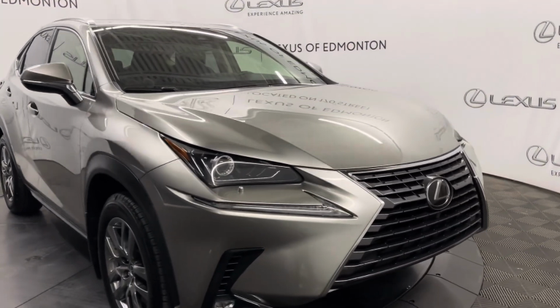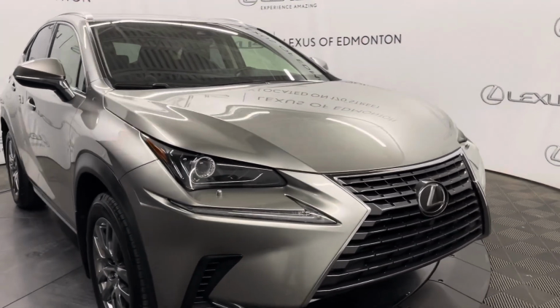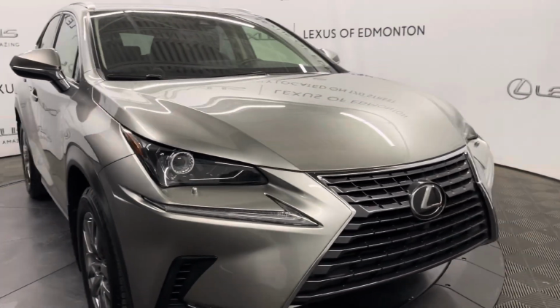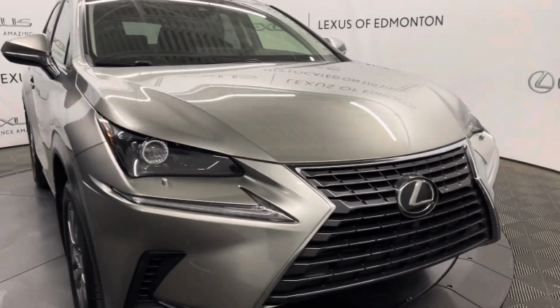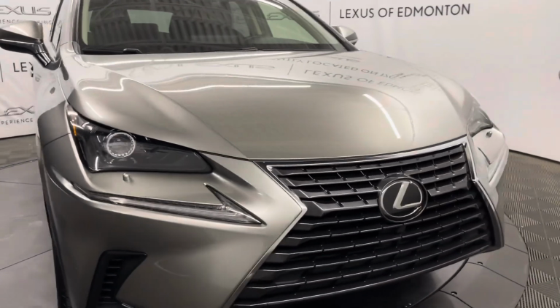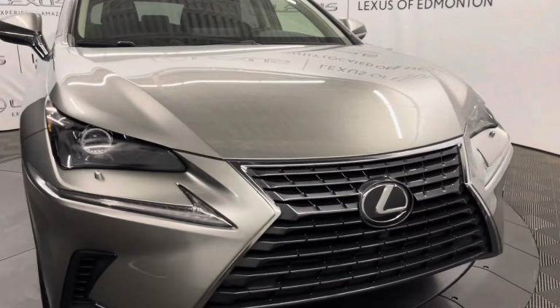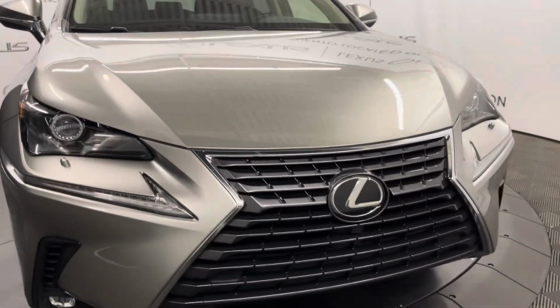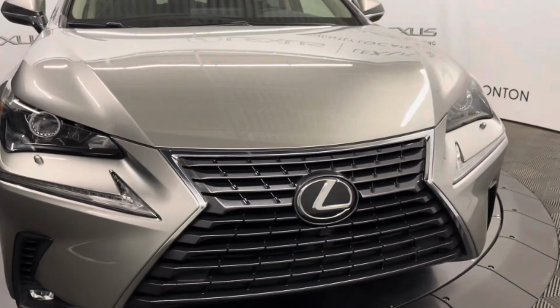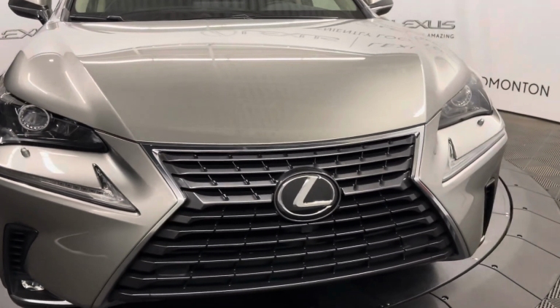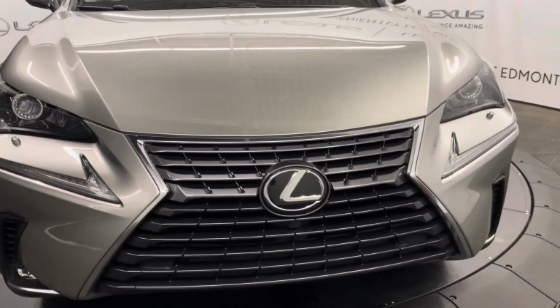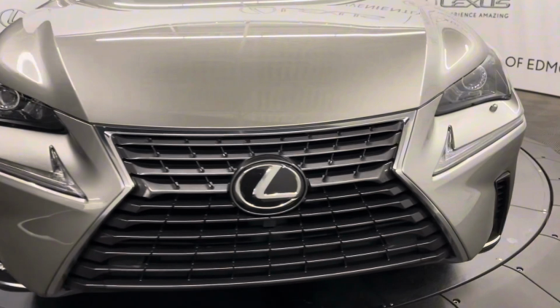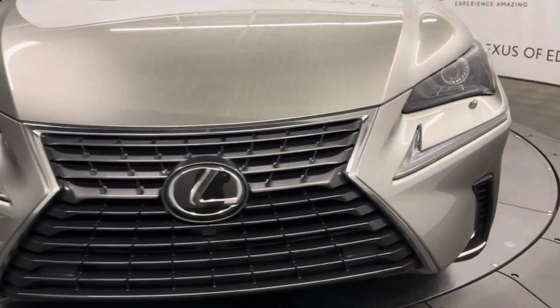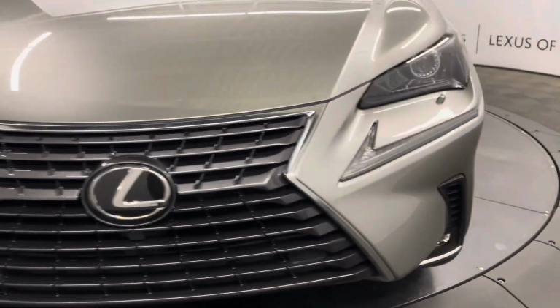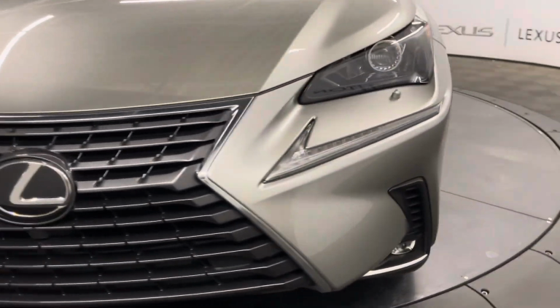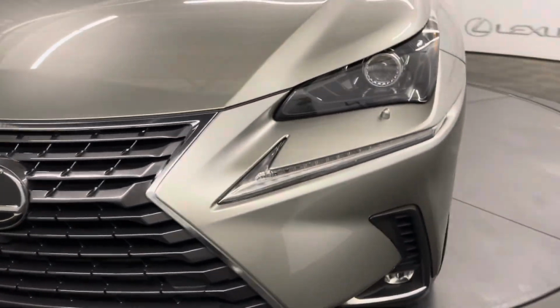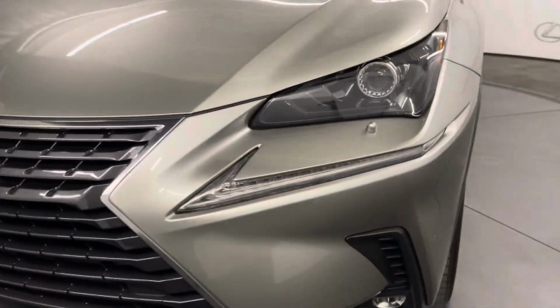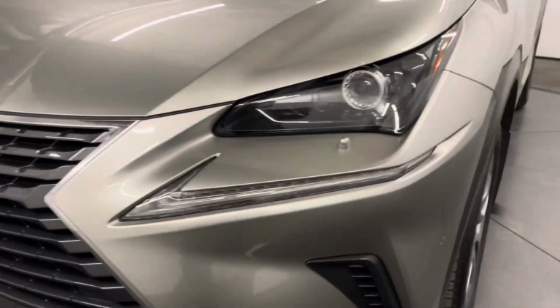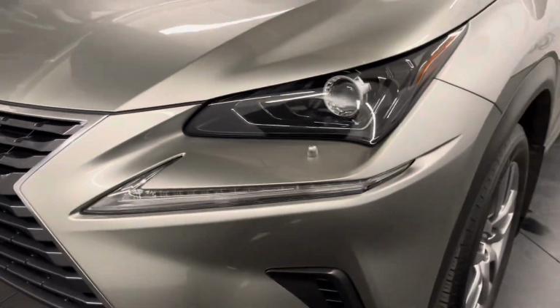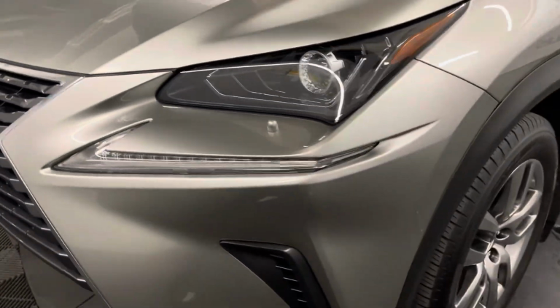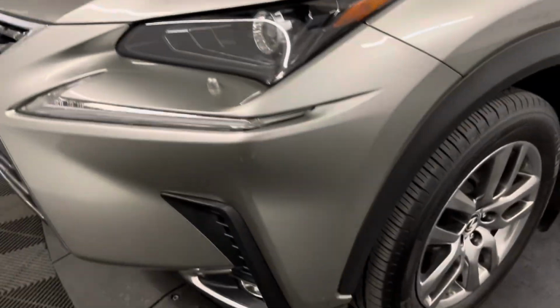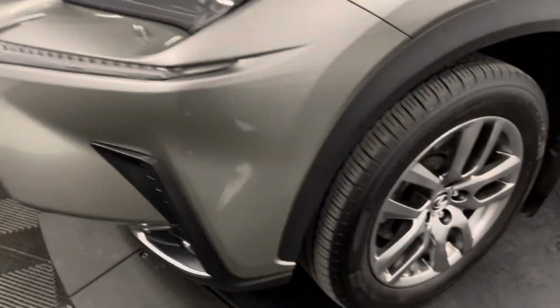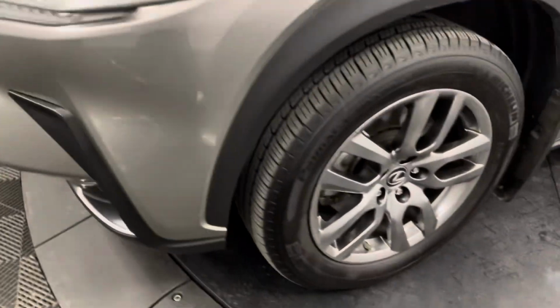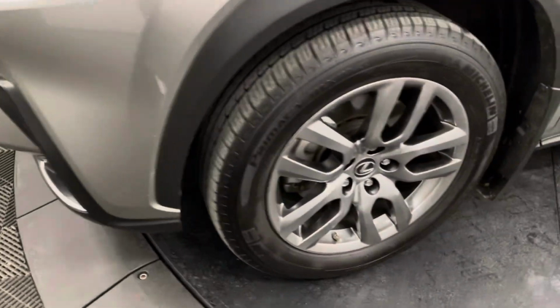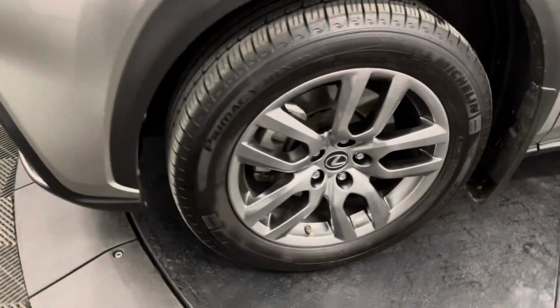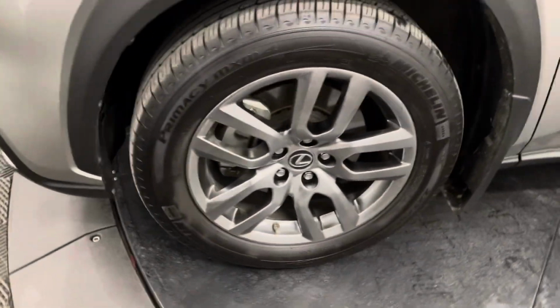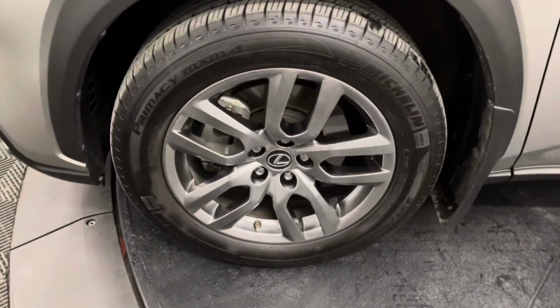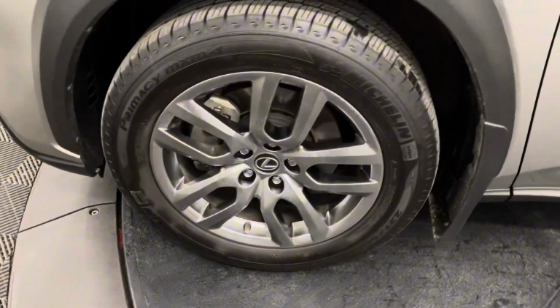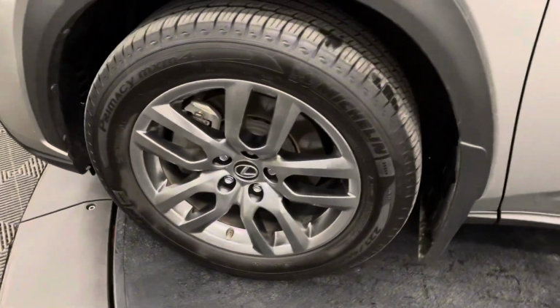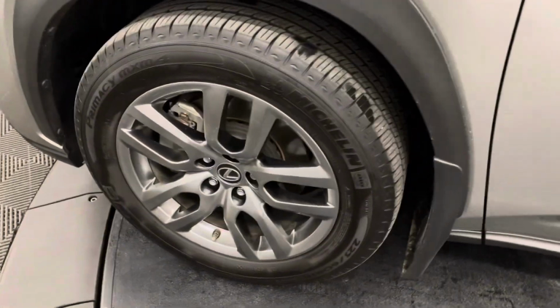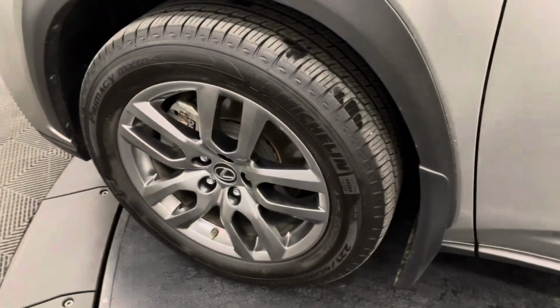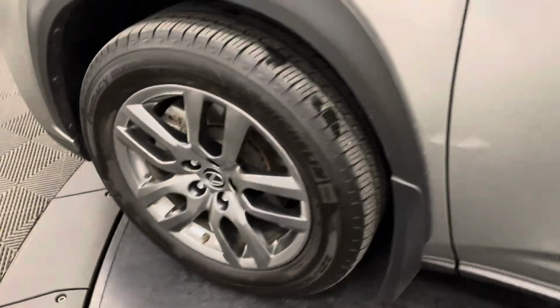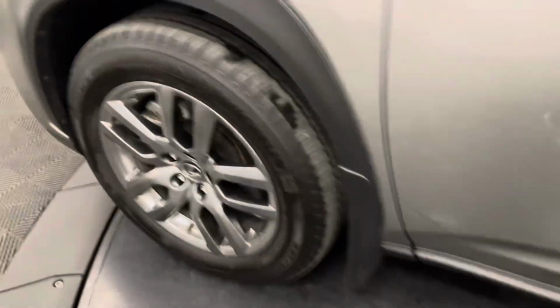Under the hood you have a 2.0-liter turbo 4-cylinder engine. This comes with 18-inch alloy wheels and keyless entry into the vehicle.